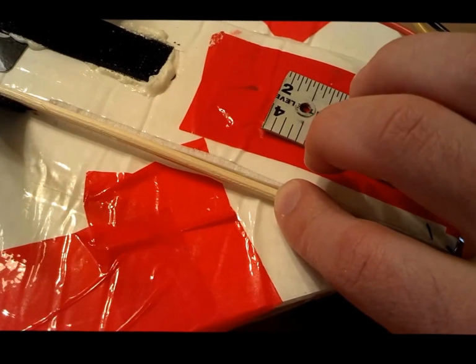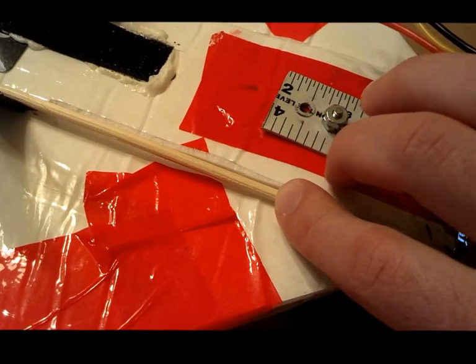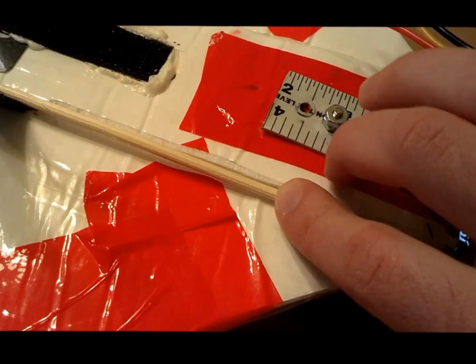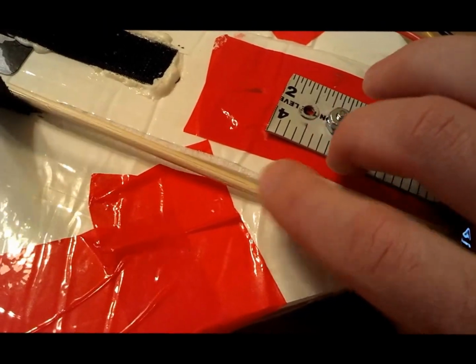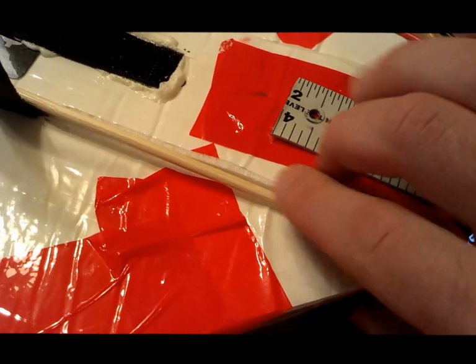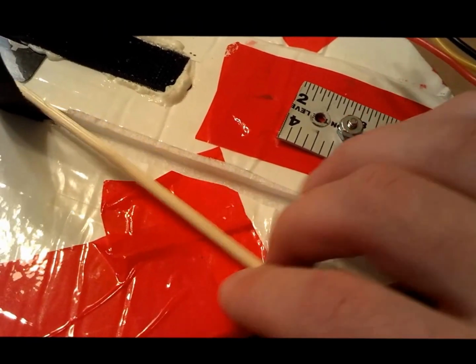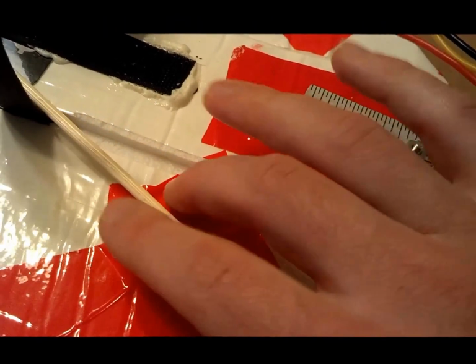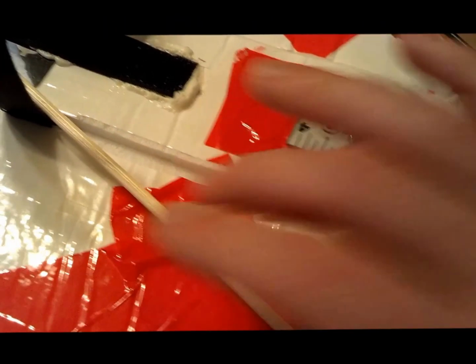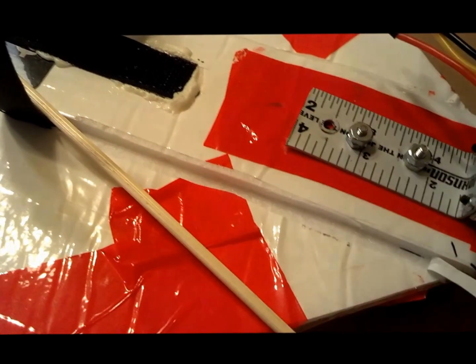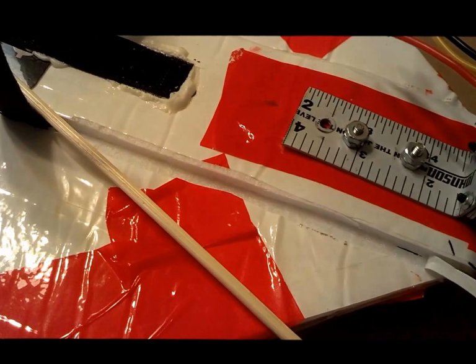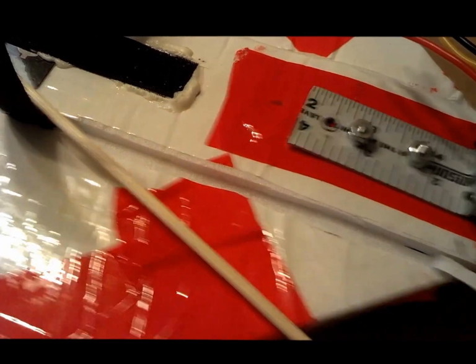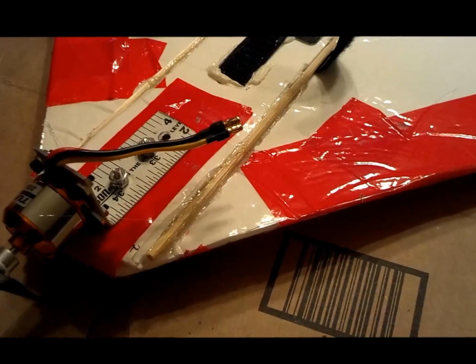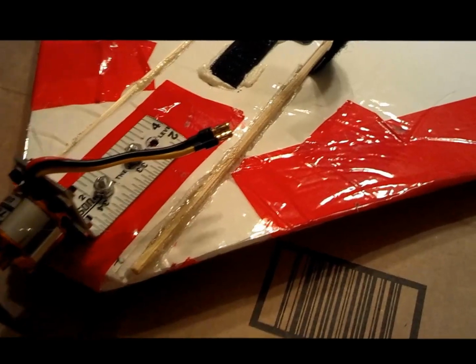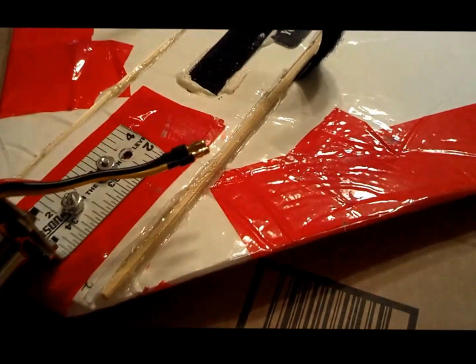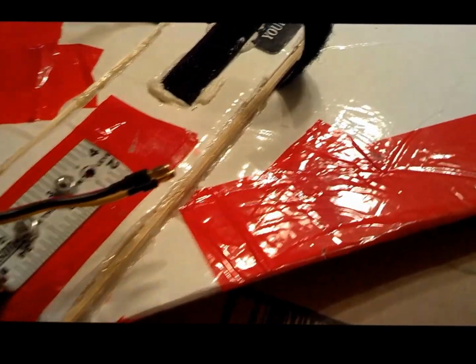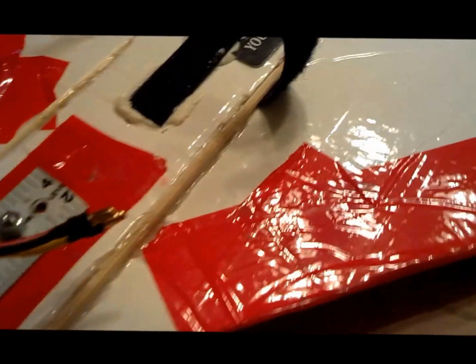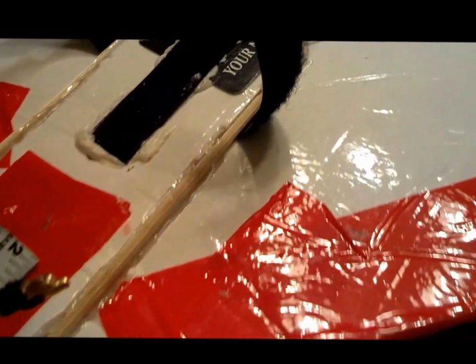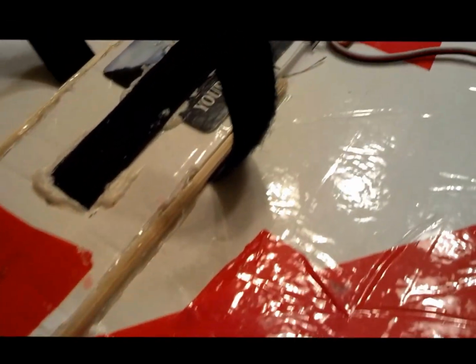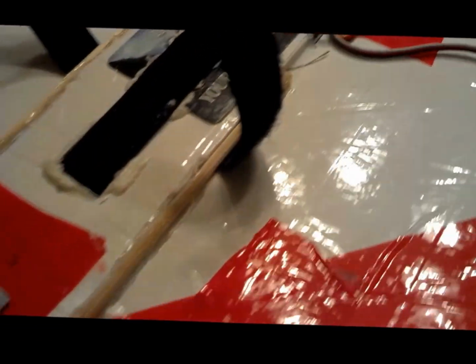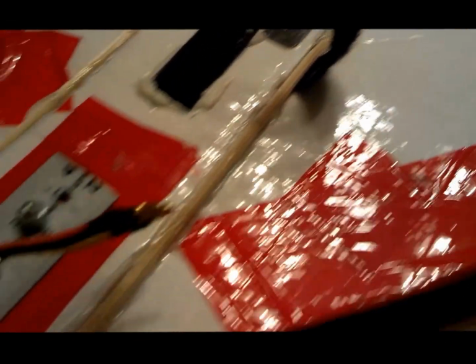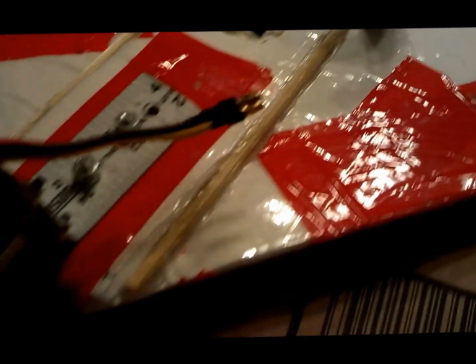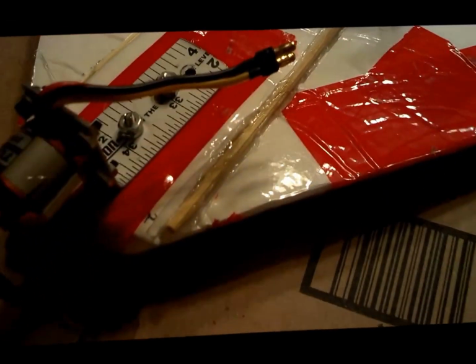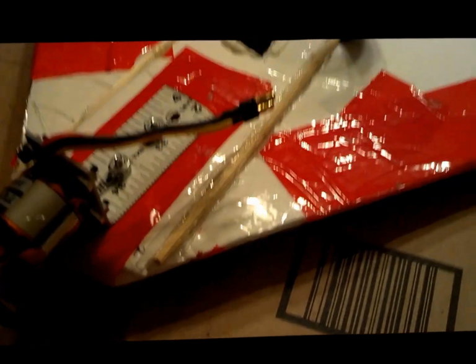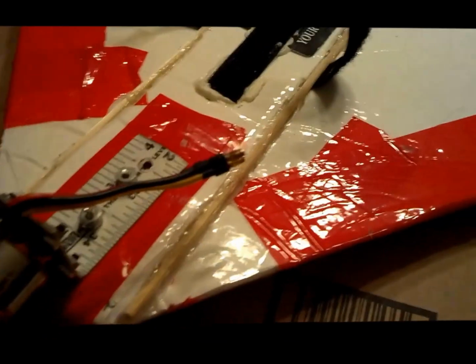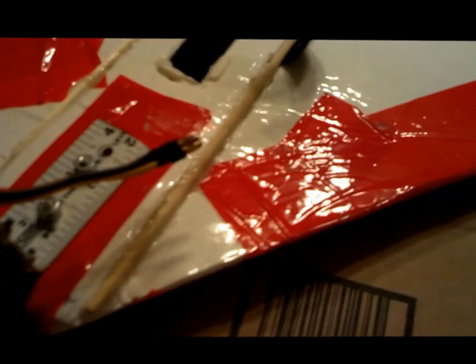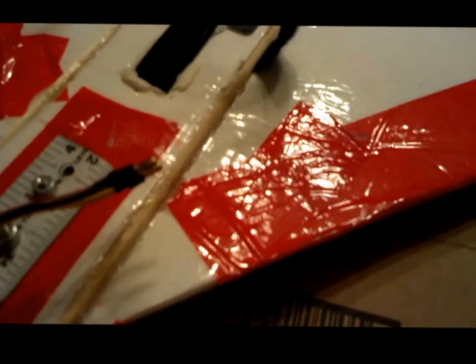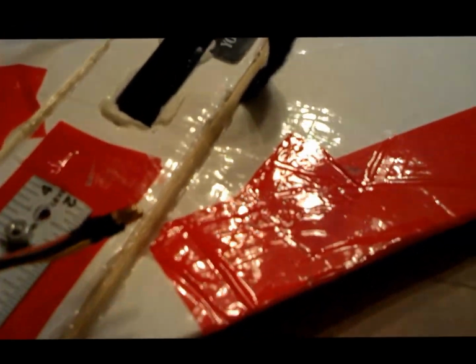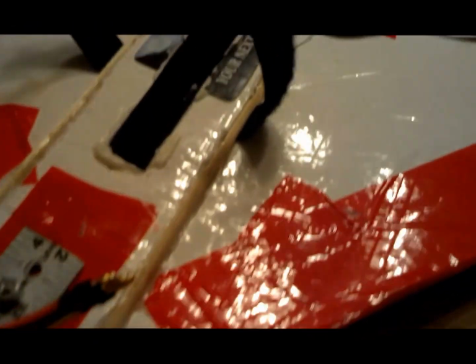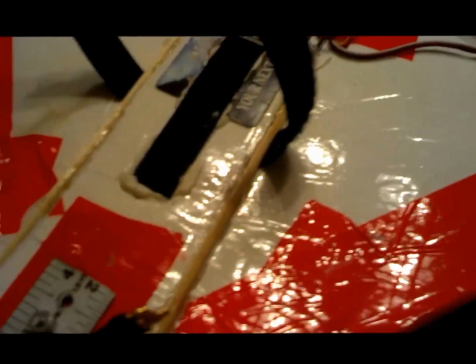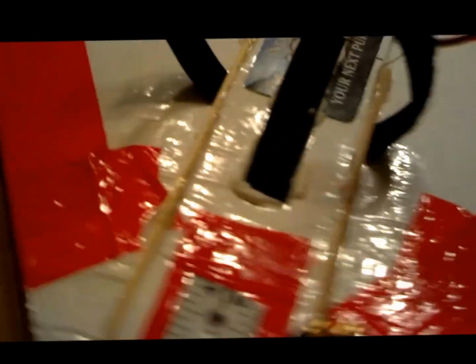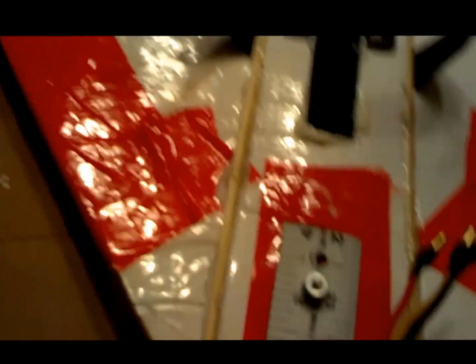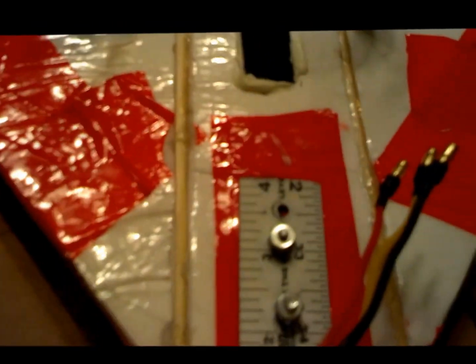Here's a quick video of what it looks like after I hot glued it down. I just ran a quick bead of hot glue down and pushed the skewer right in the corner here along the edge of the keel.